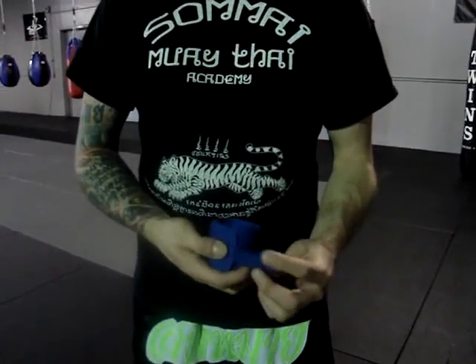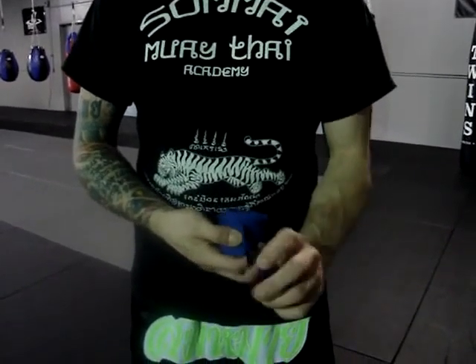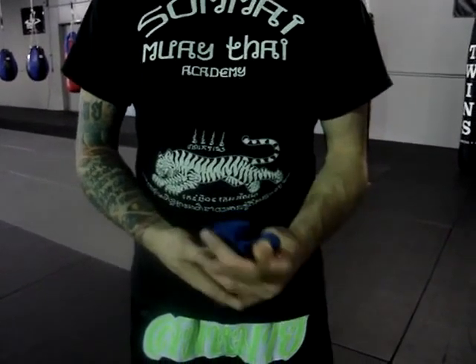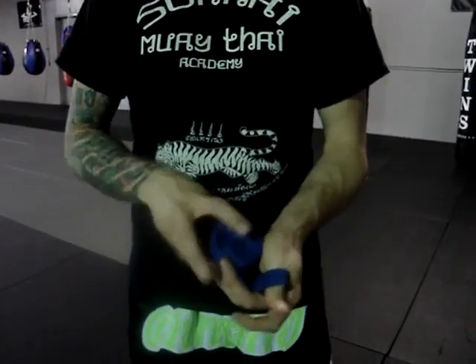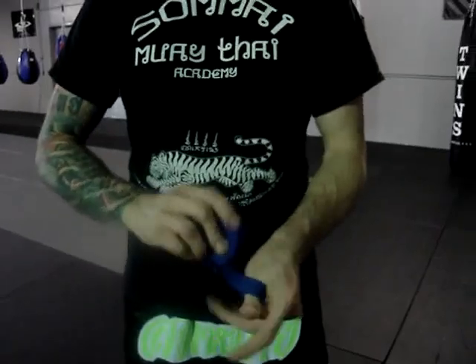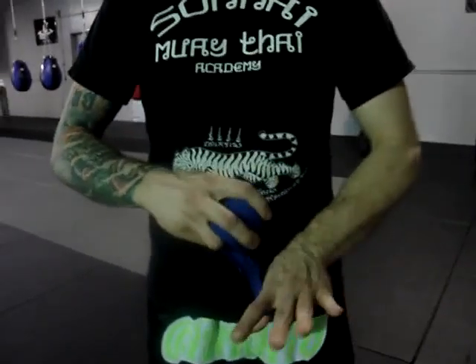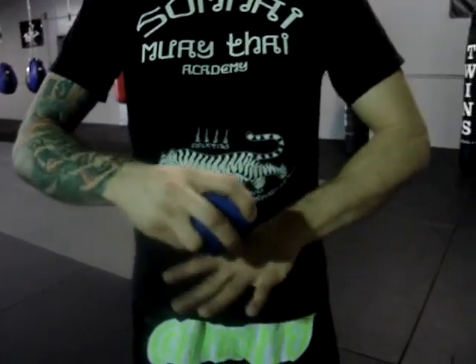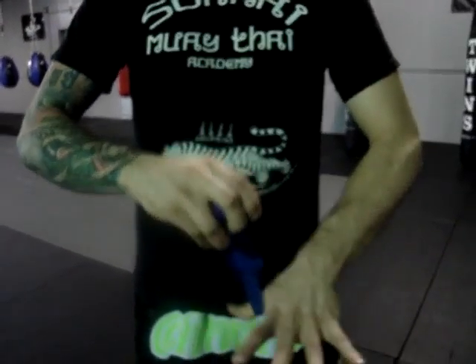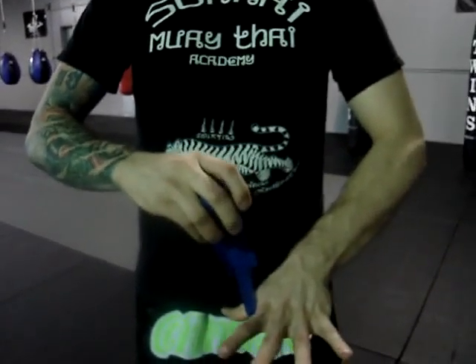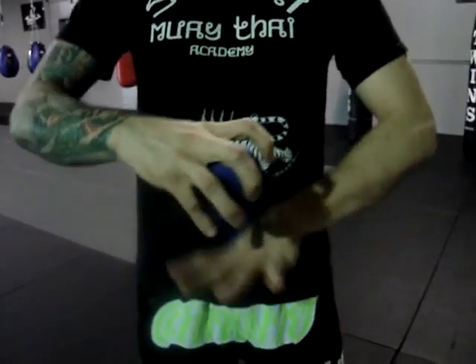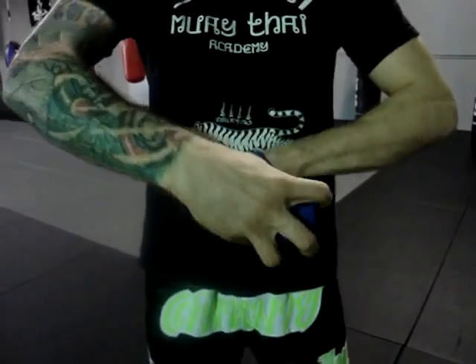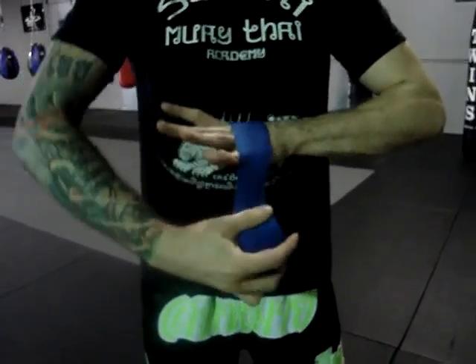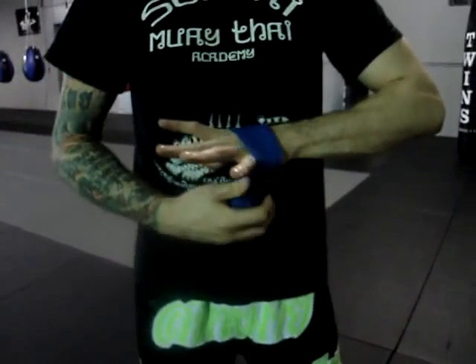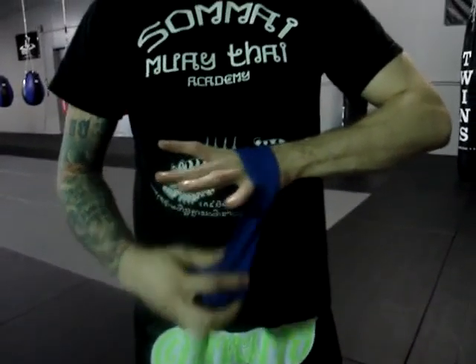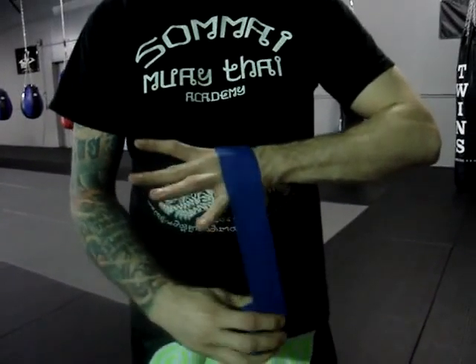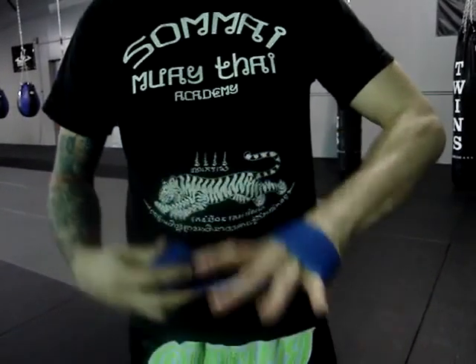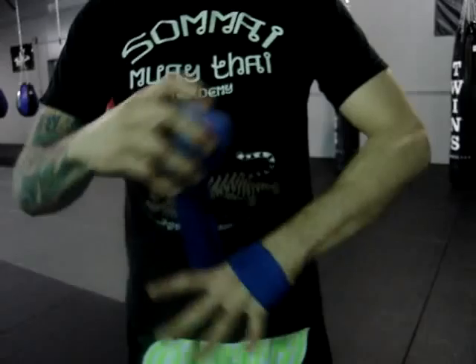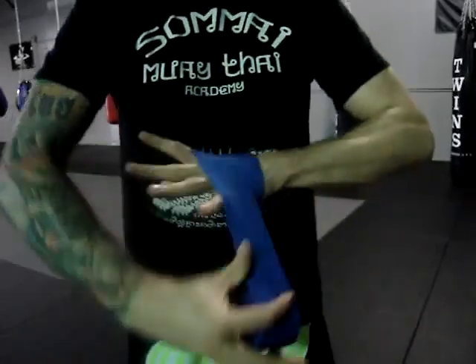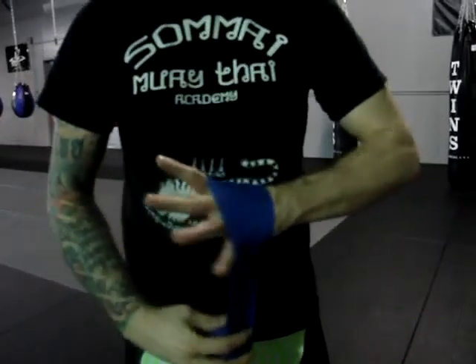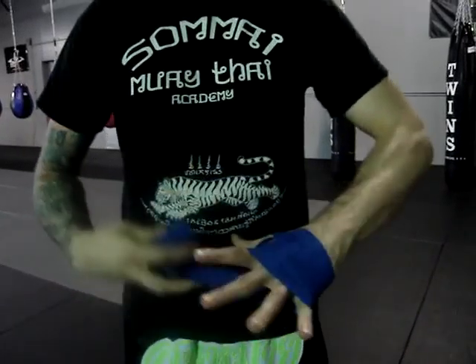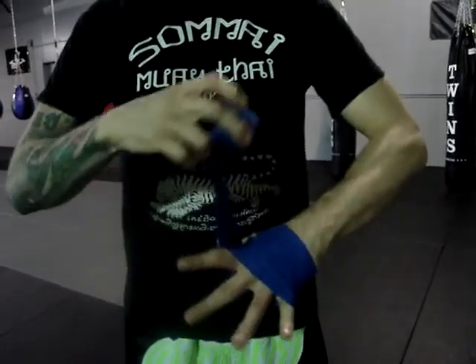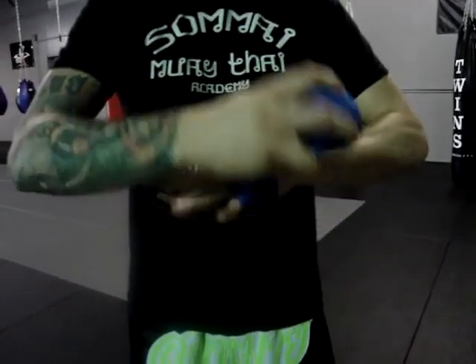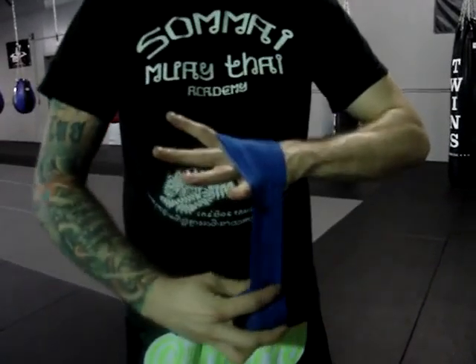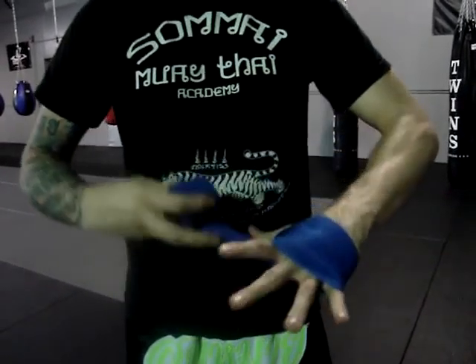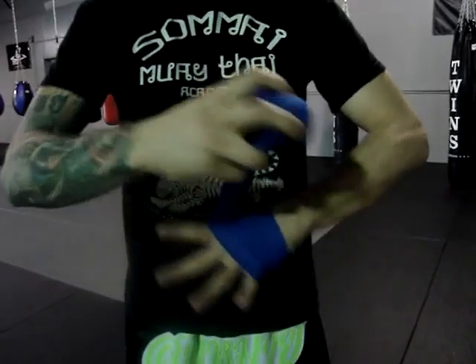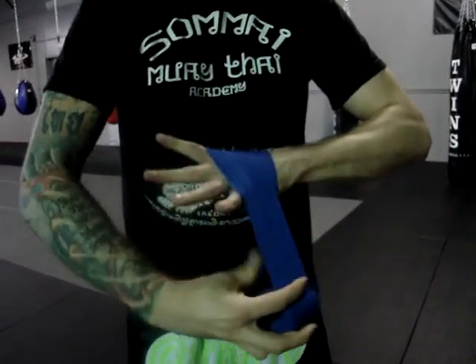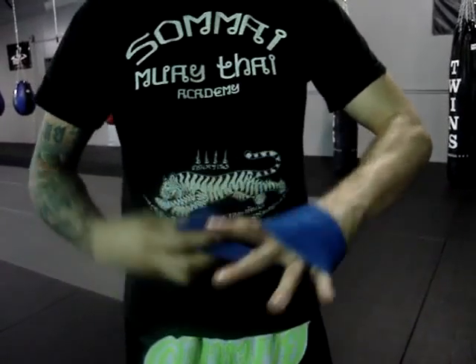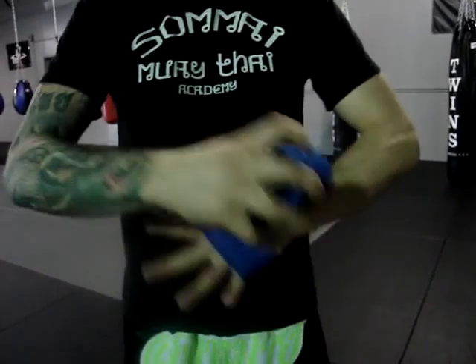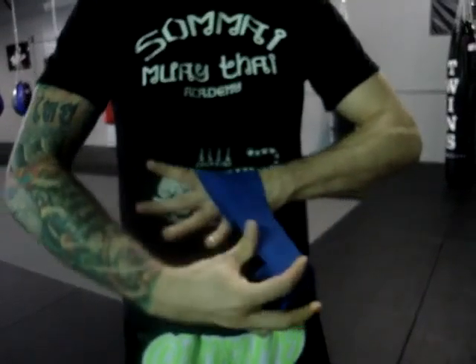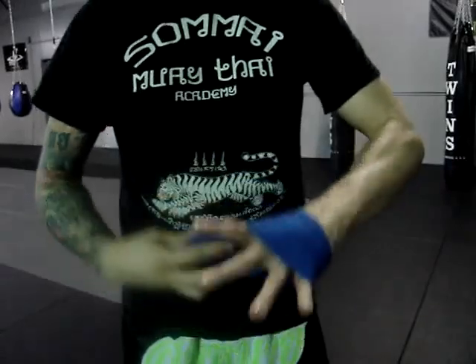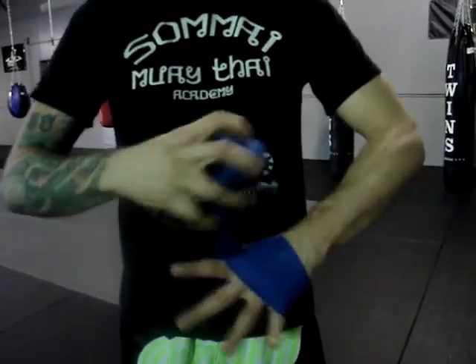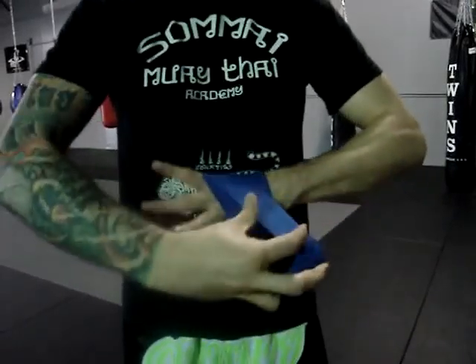Put your thumb through the loop. You're going to keep your fingers very wide and you're going to go across your knuckles five times: one, two, three, four, five.